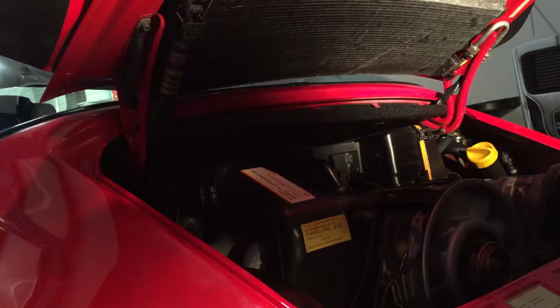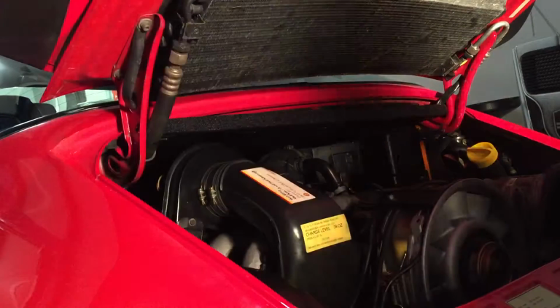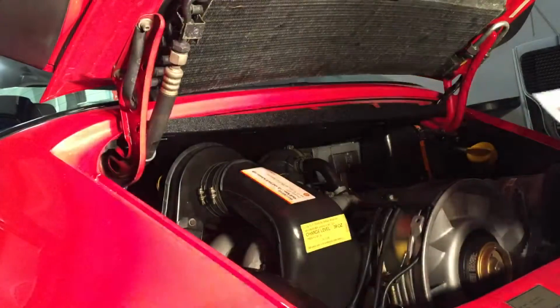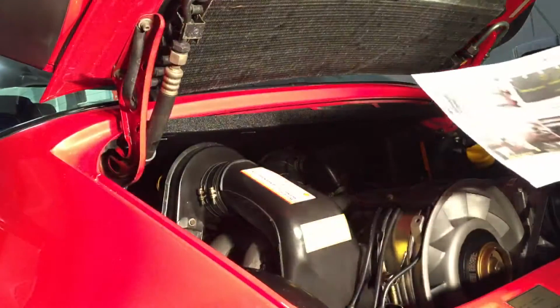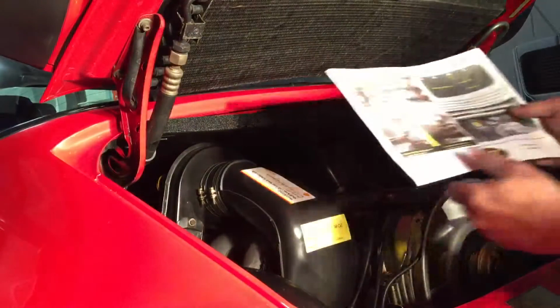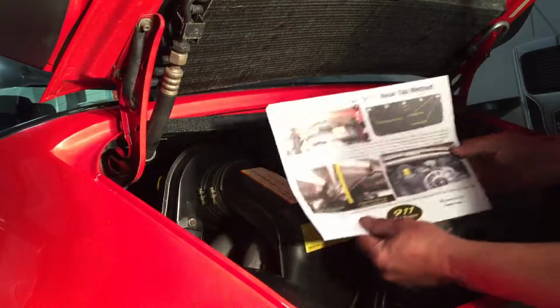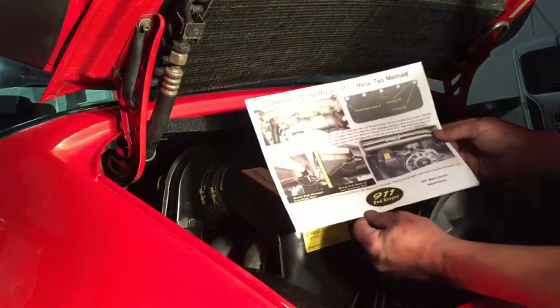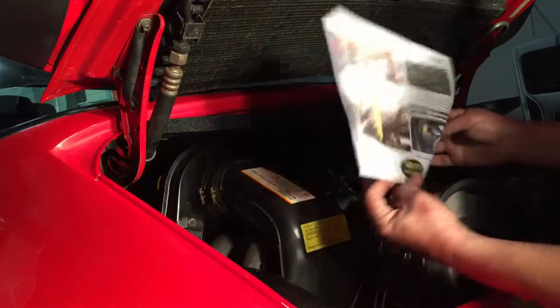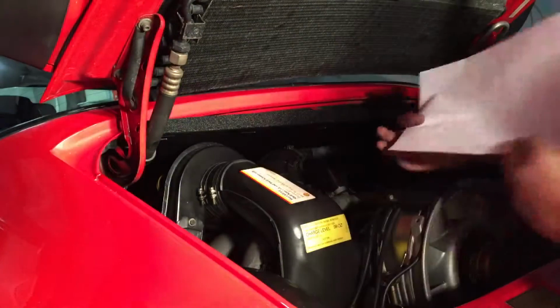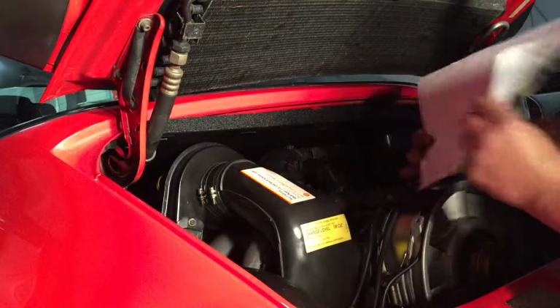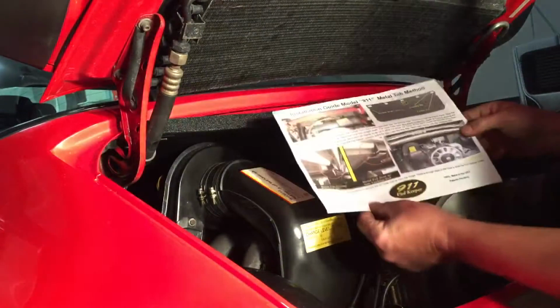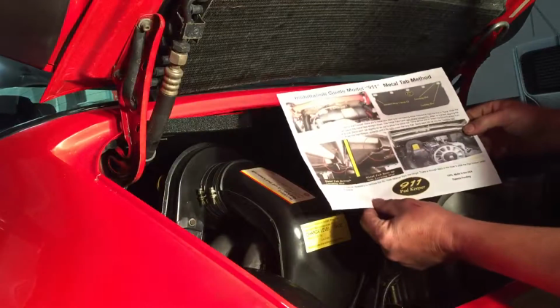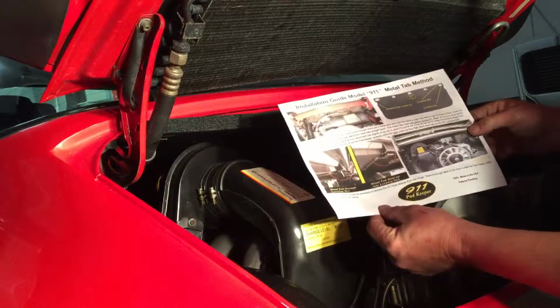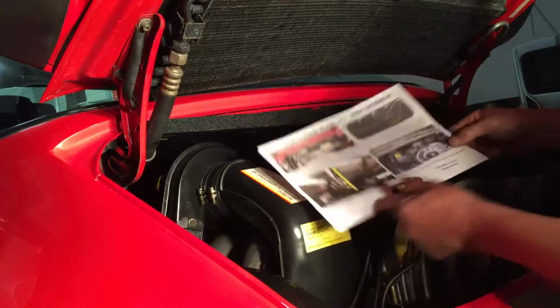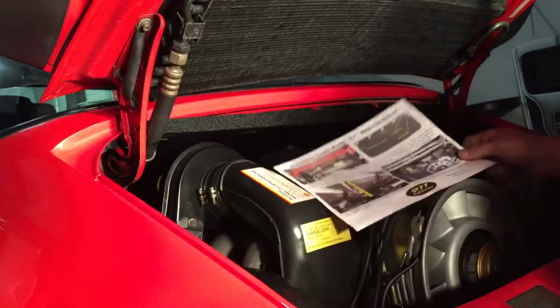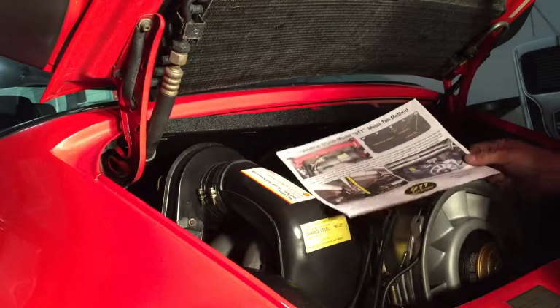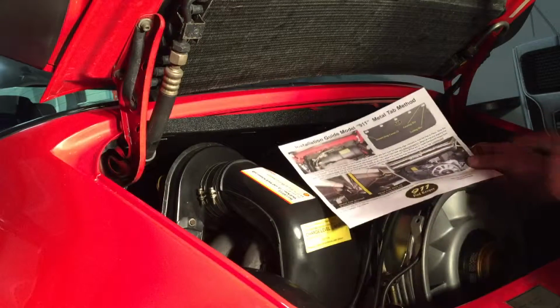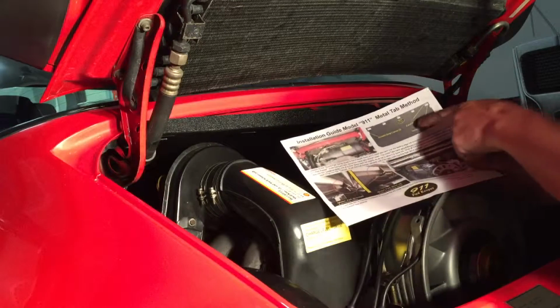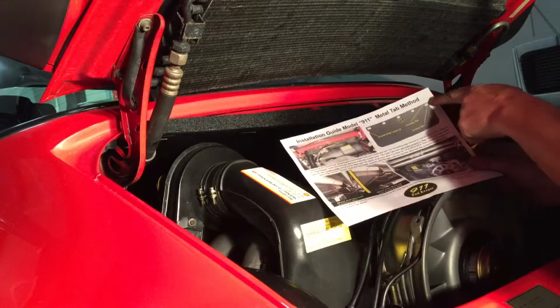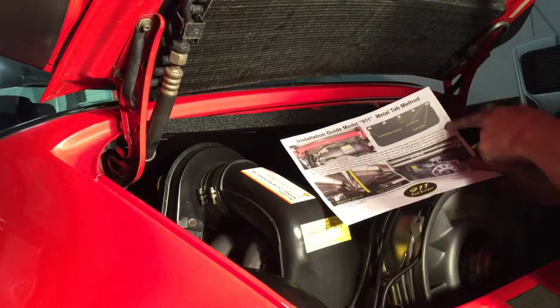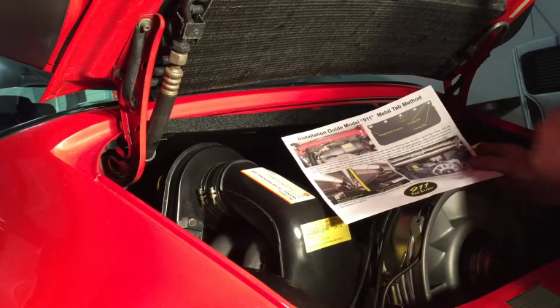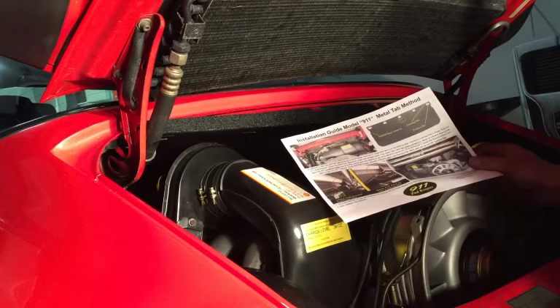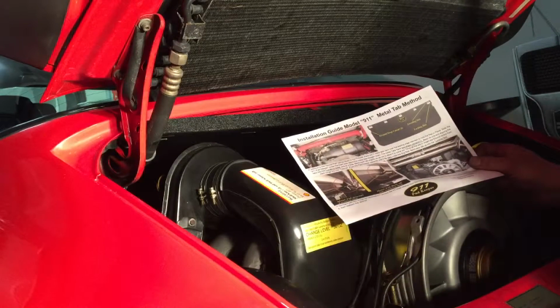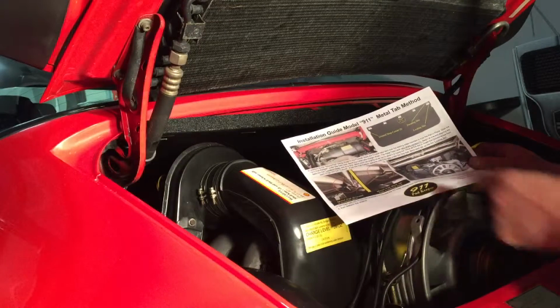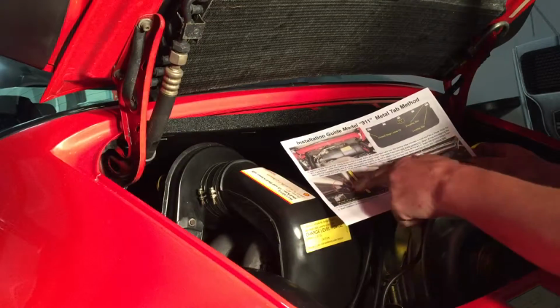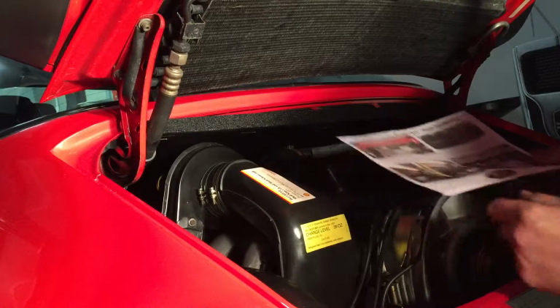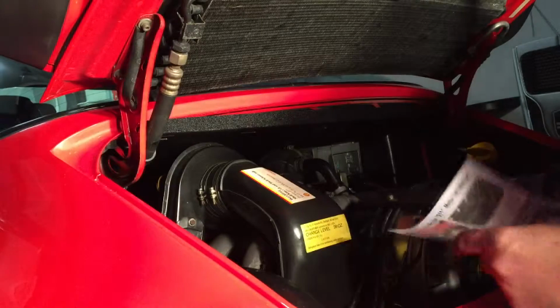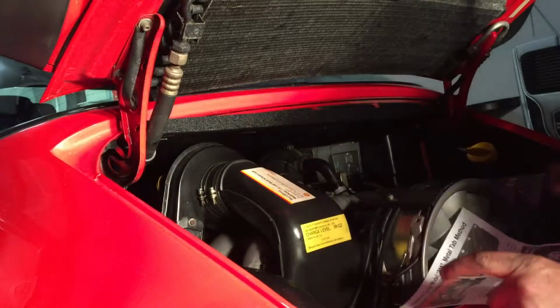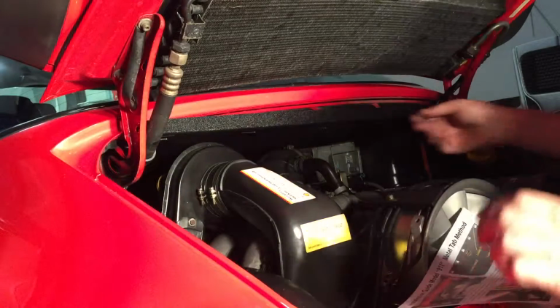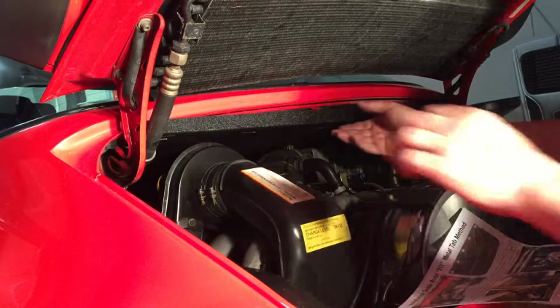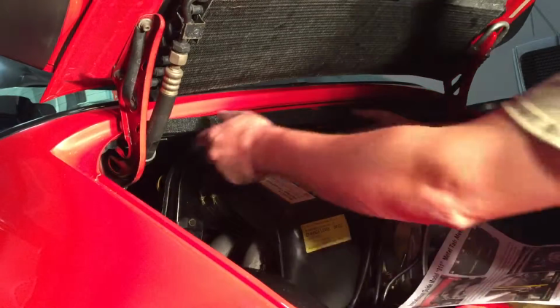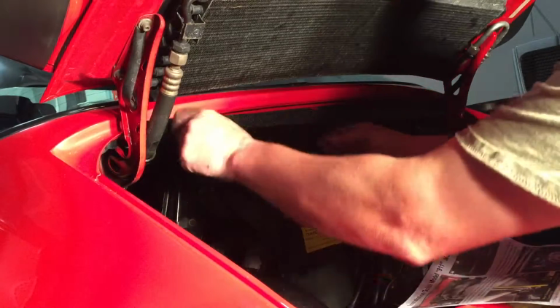Okay, I've got my instructions. One page, color — tells me how to do this. Locating slot, locking slot. So I've got to slide the five tabs through locating slots.